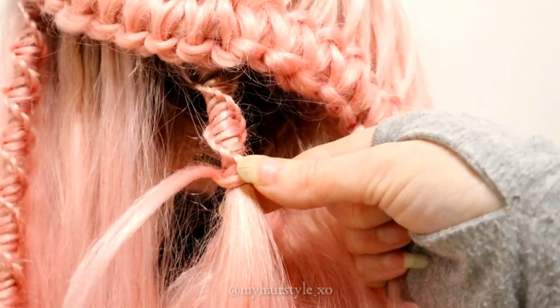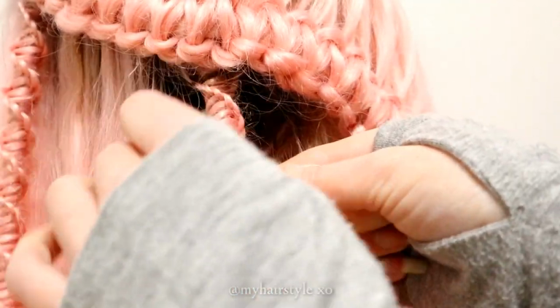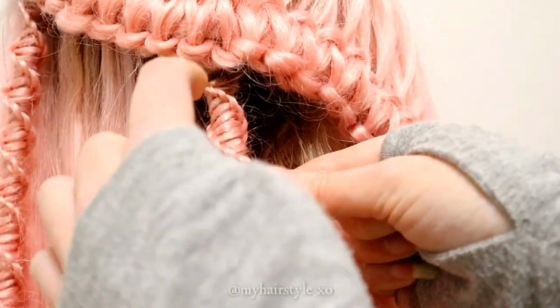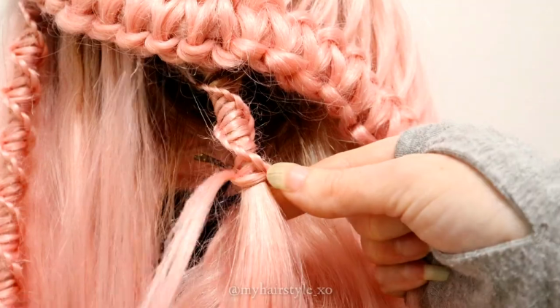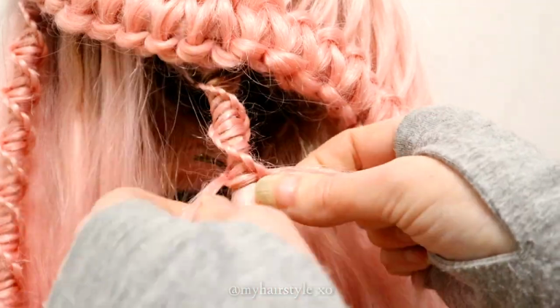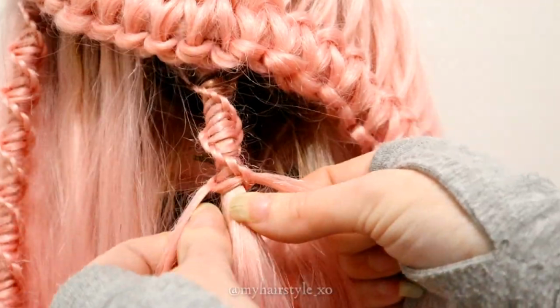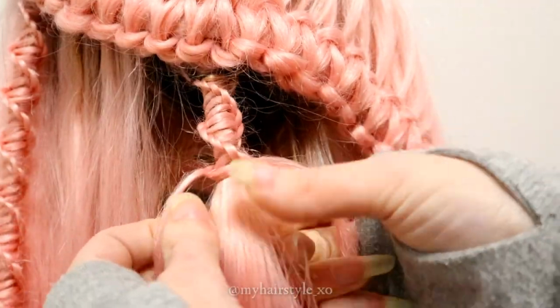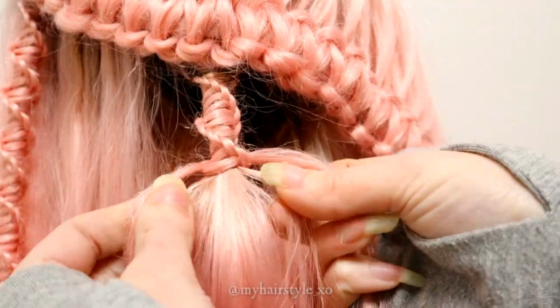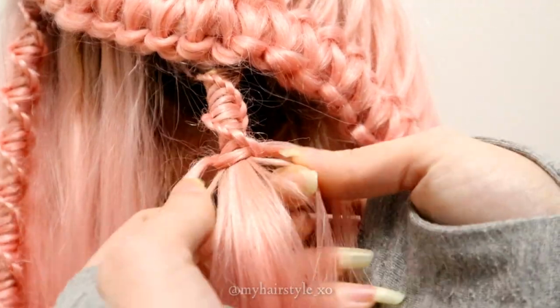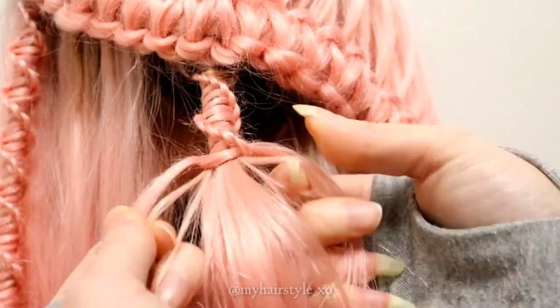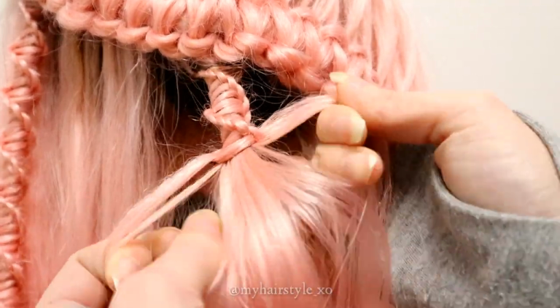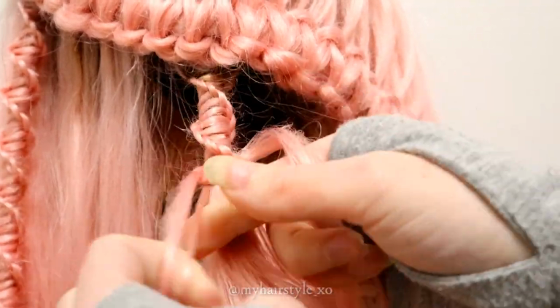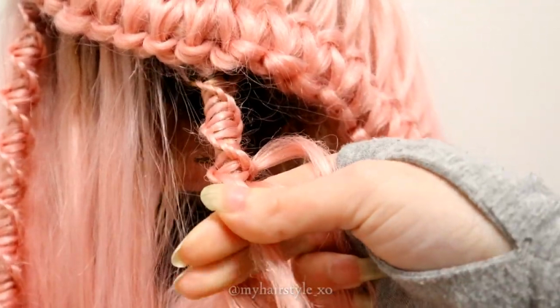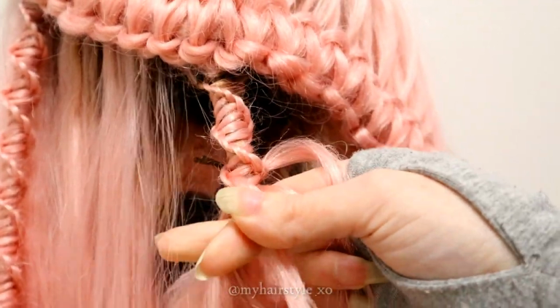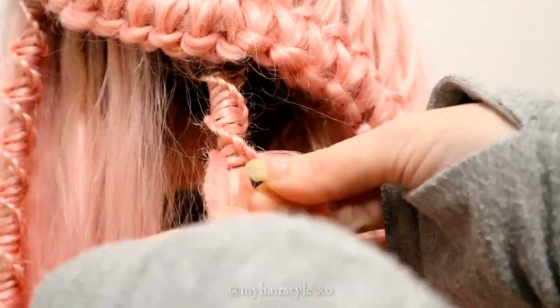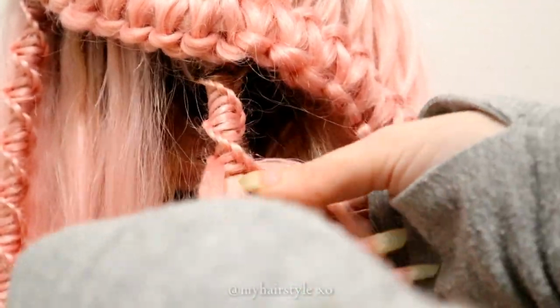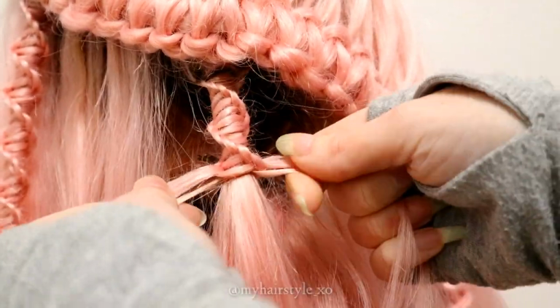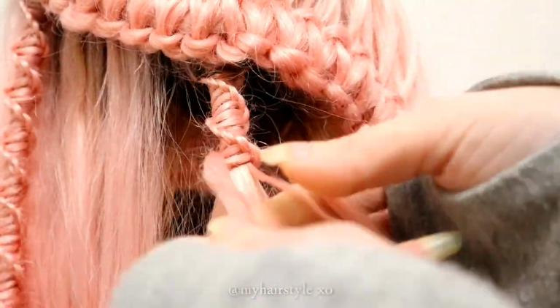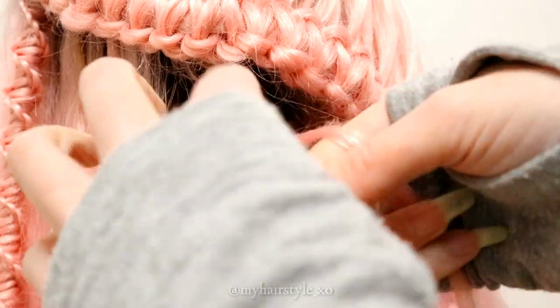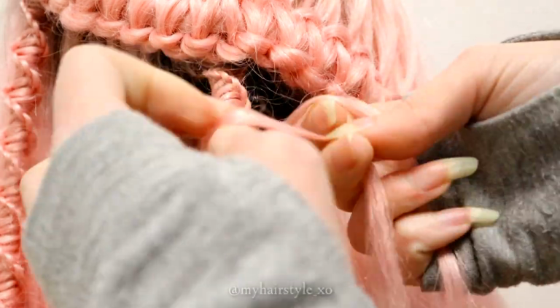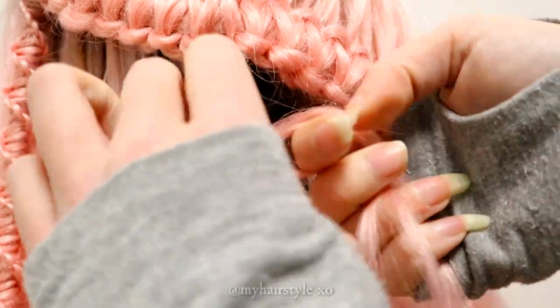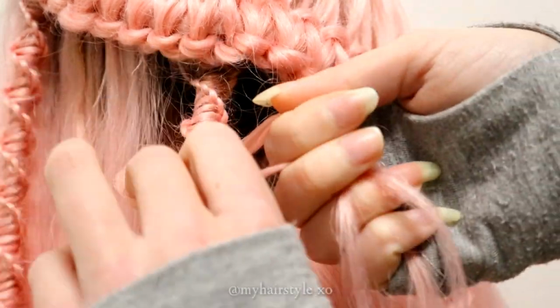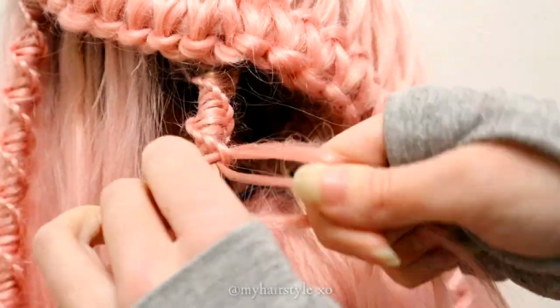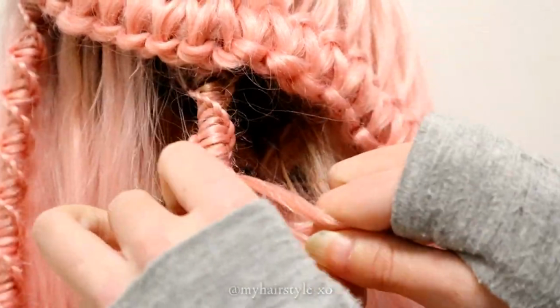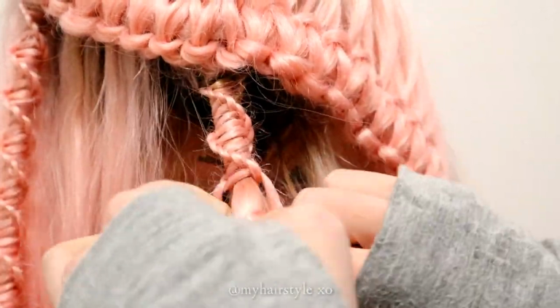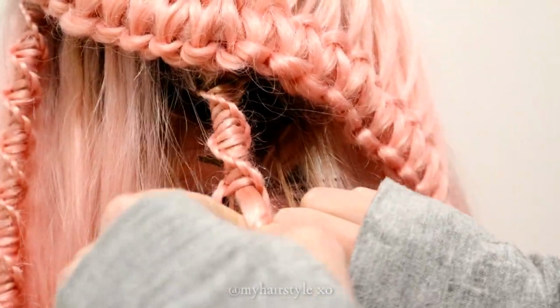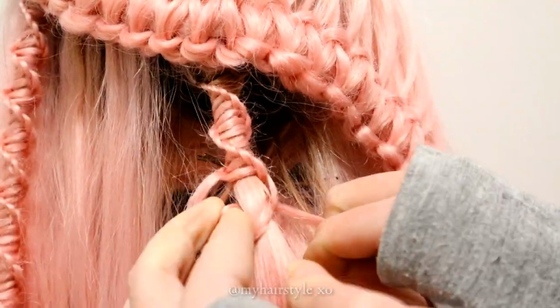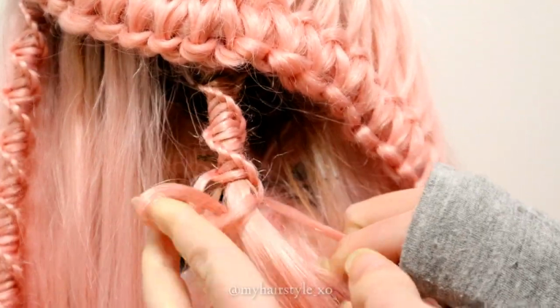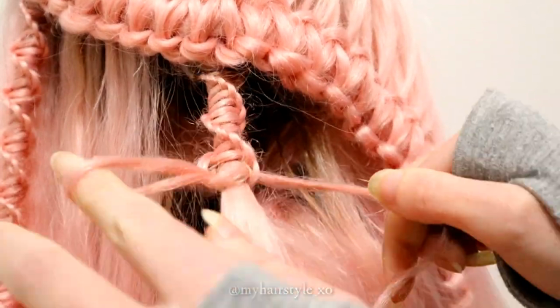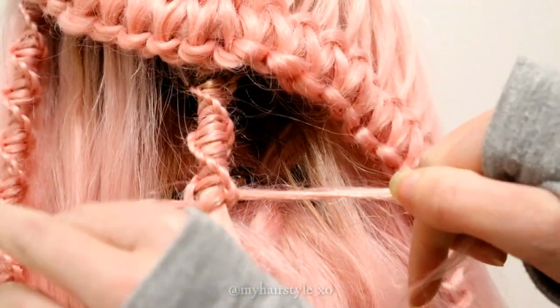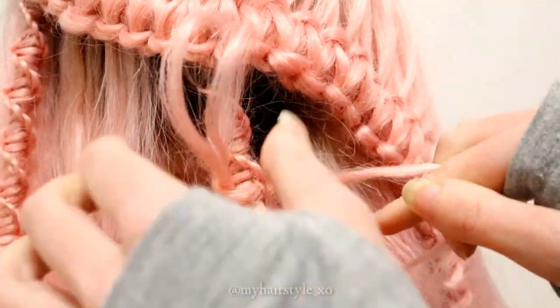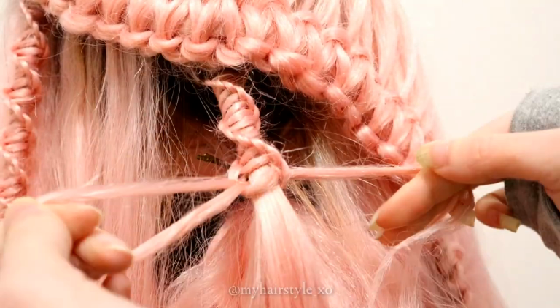When your side strands are getting smaller, you can always add hair from the middle strand. After that, keep on repeating the same pattern and keep on creating like before.